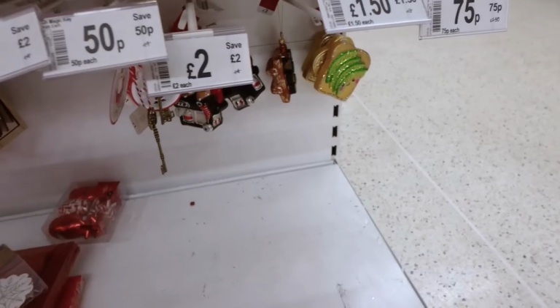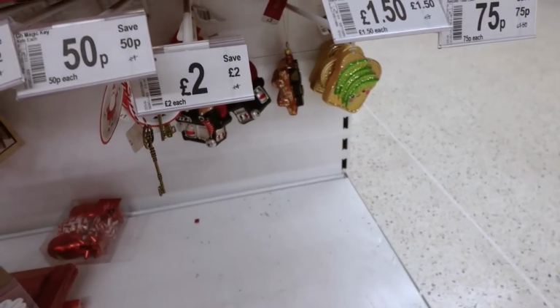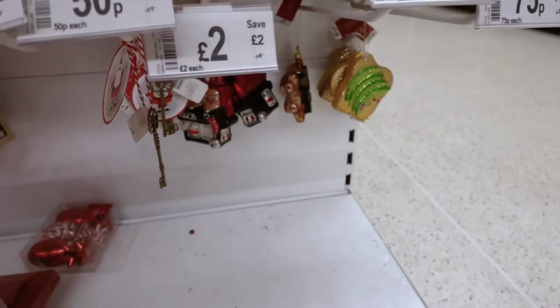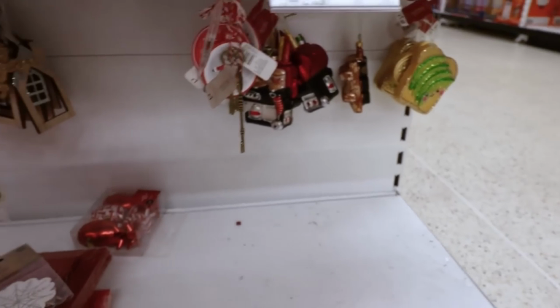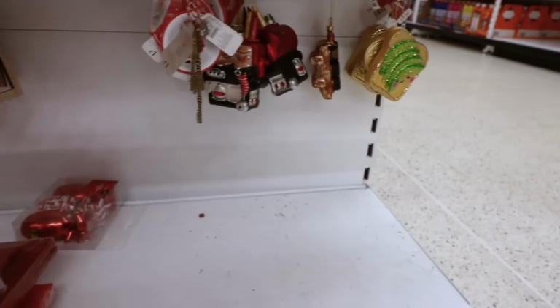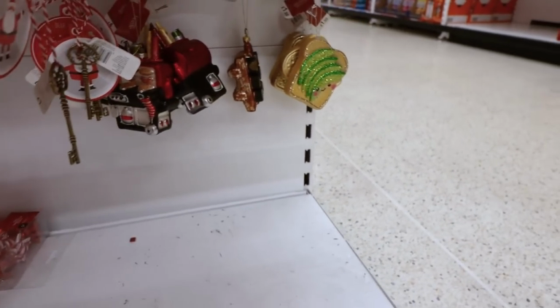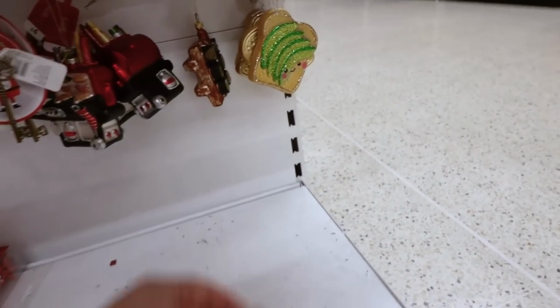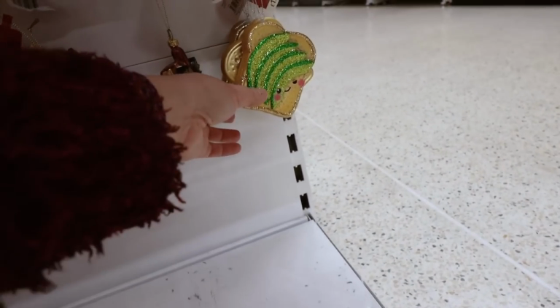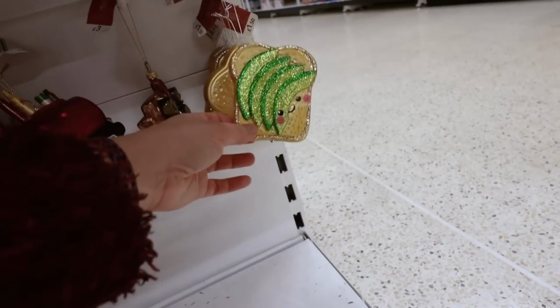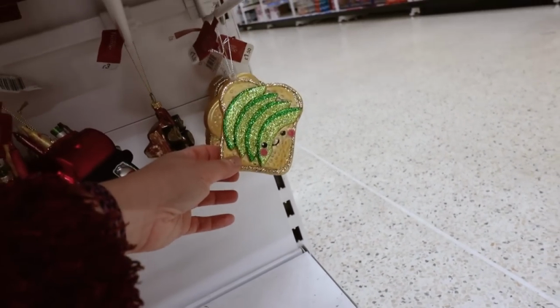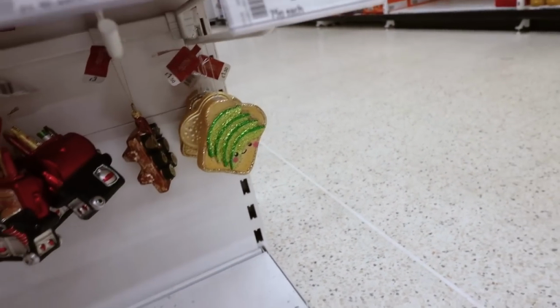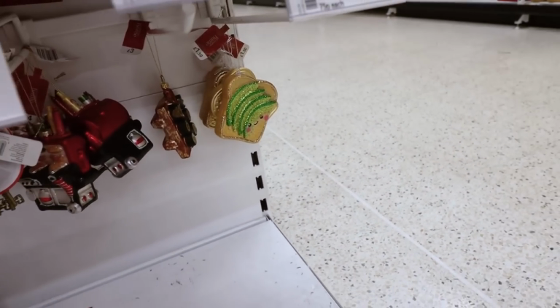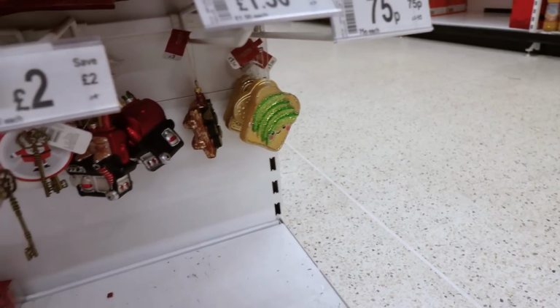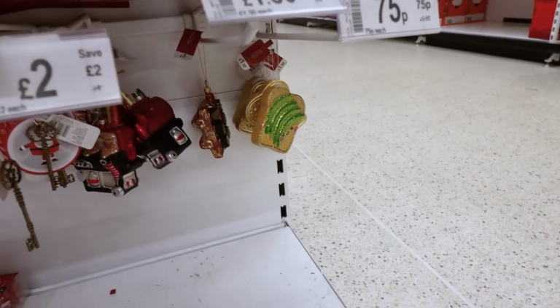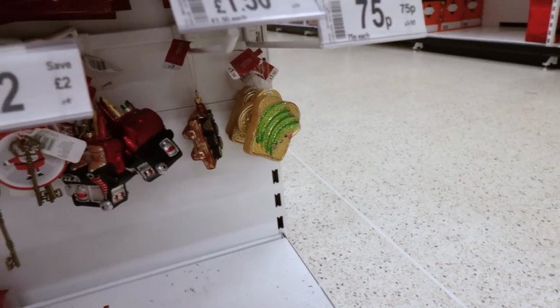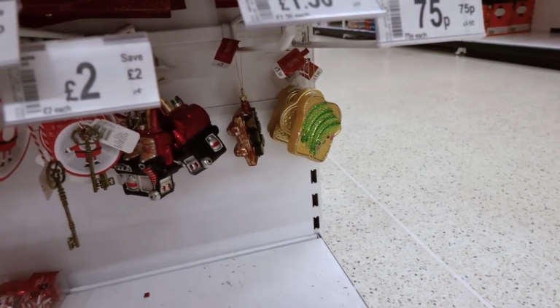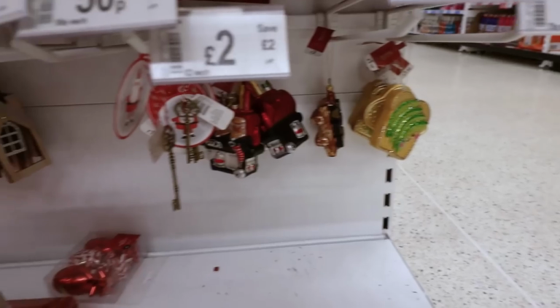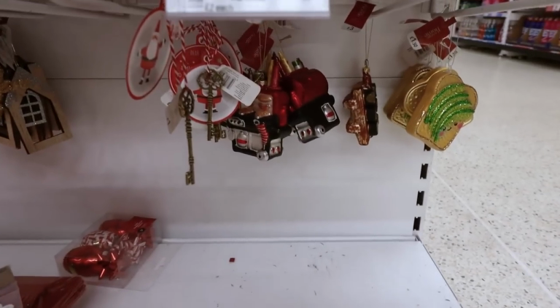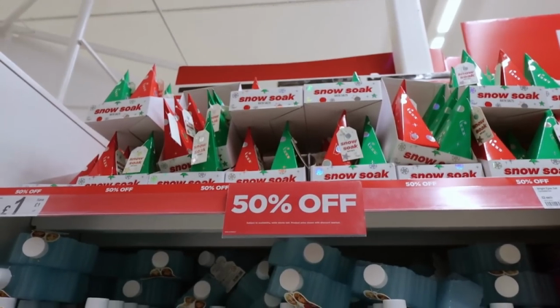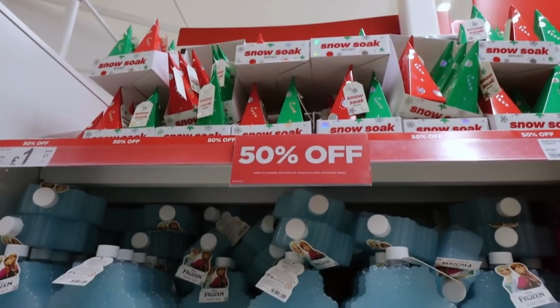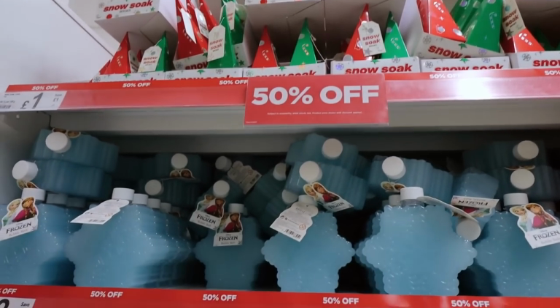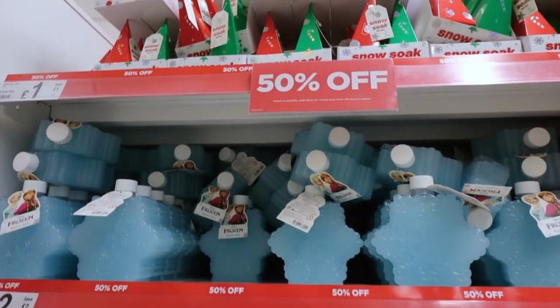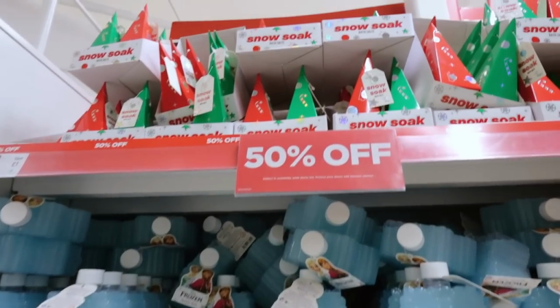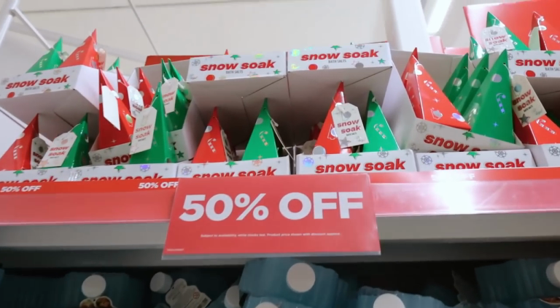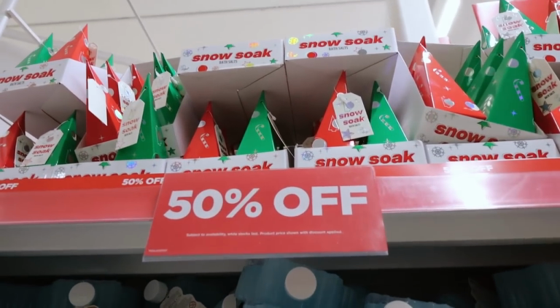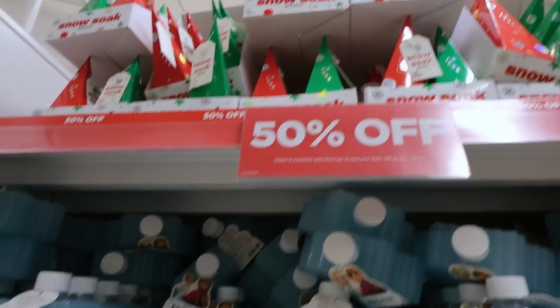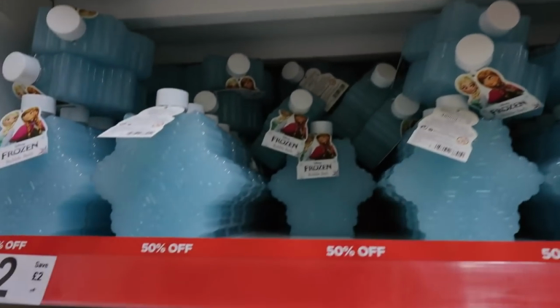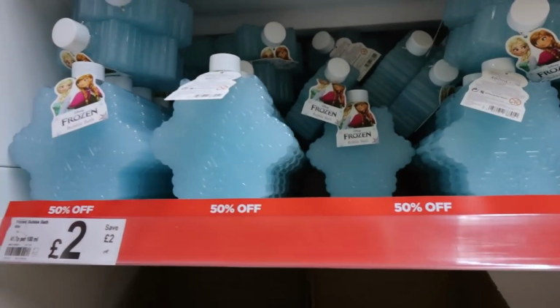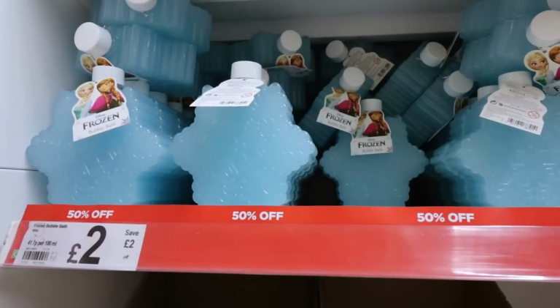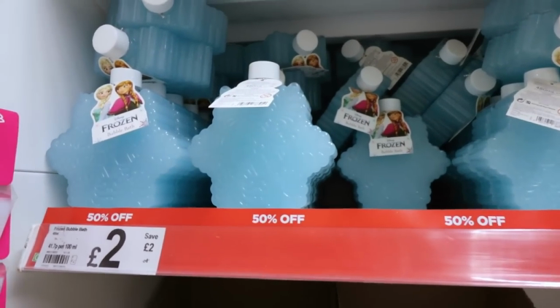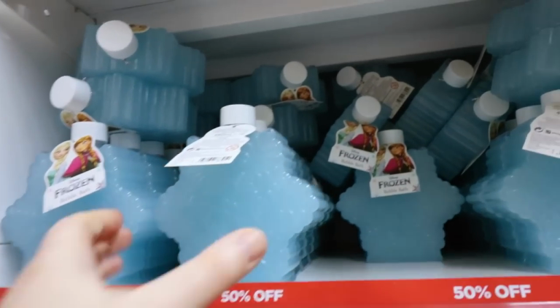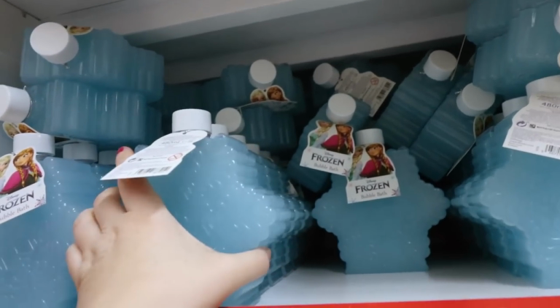I stand corrected - some of the baubles are different prices. Is that a piece of toast? Yes - 75p. Avocado toast, 75p. The toiletry tree's 50% off. Oh, I'll have one pound for snow soak bath salts, two pounds for frozen bubble baths.